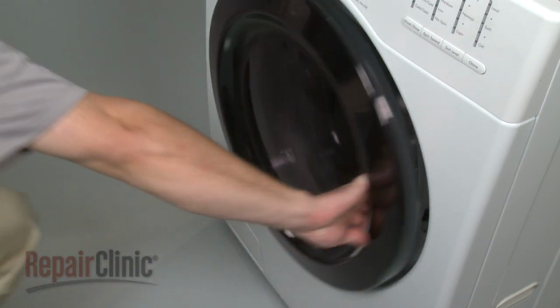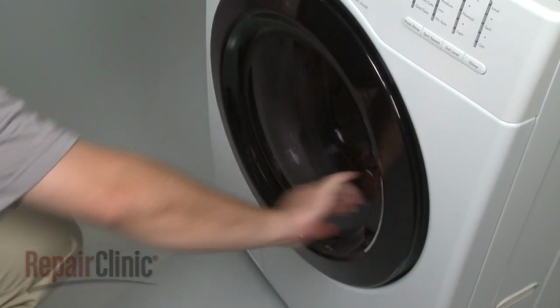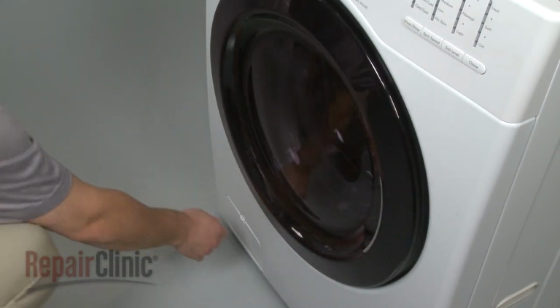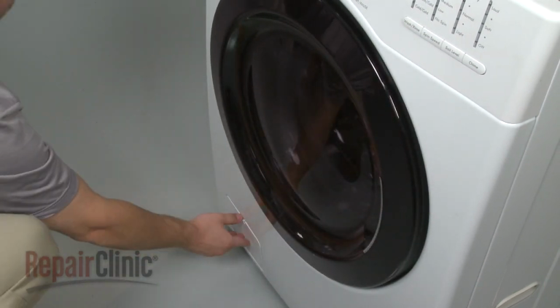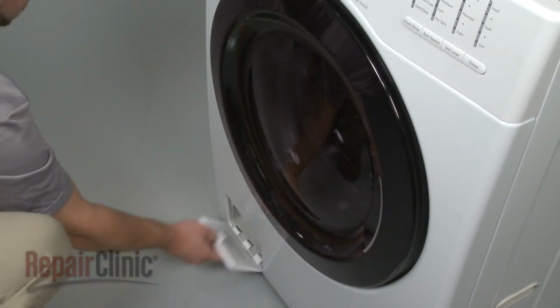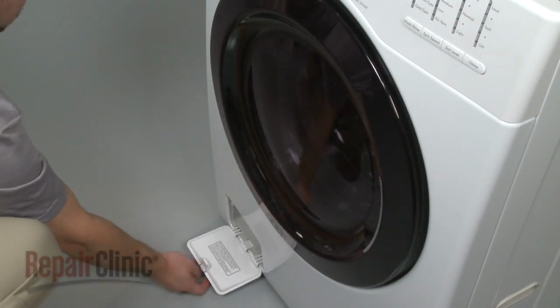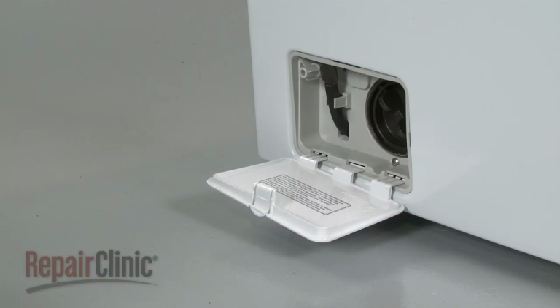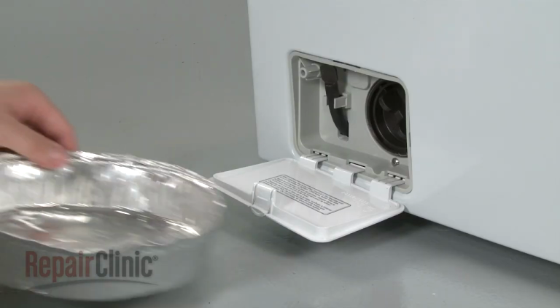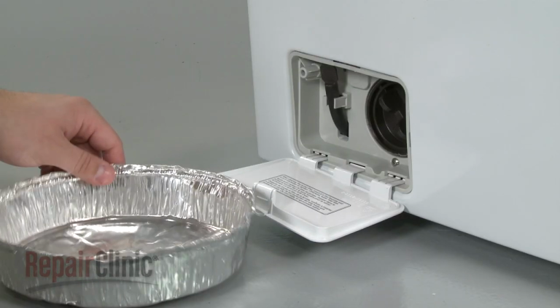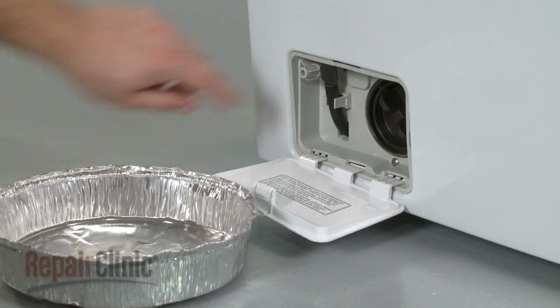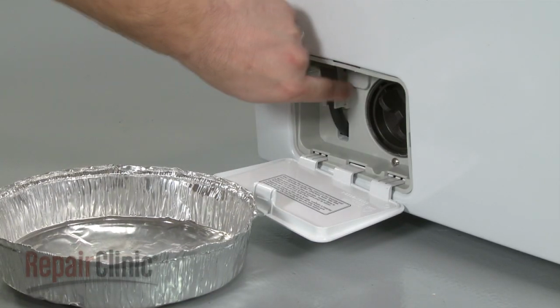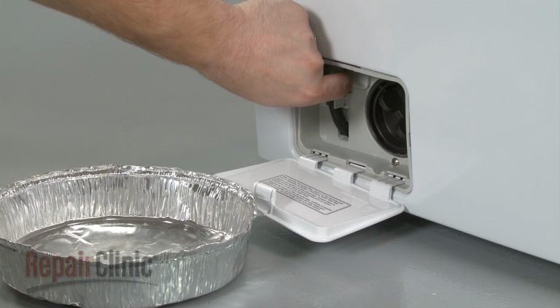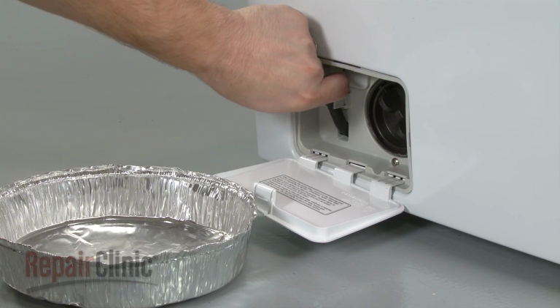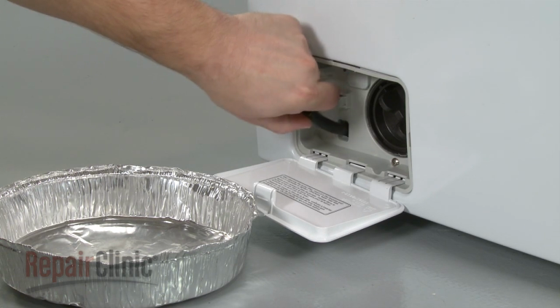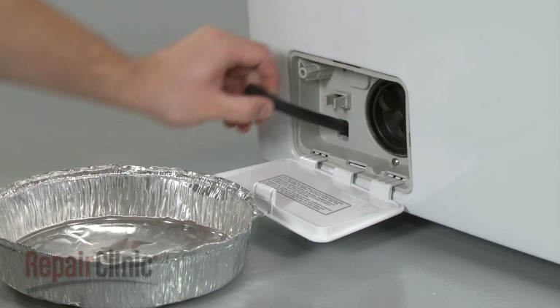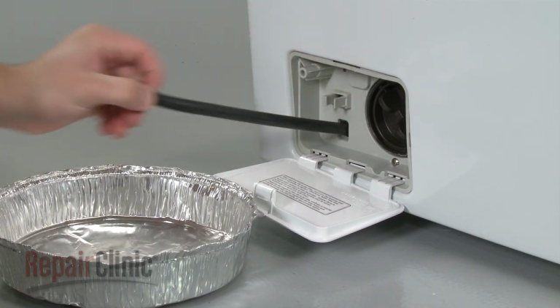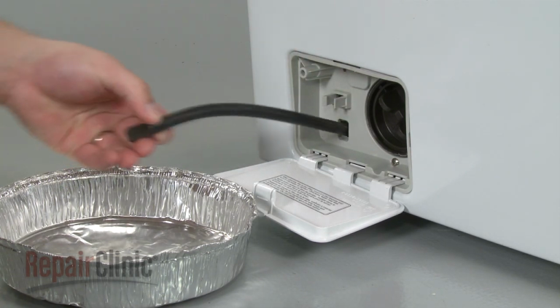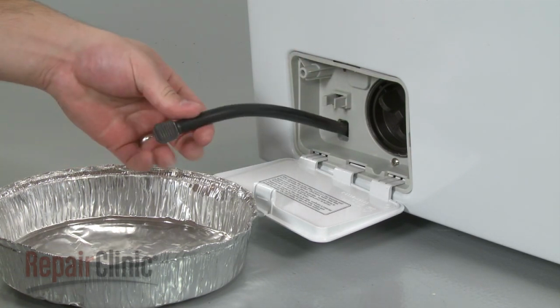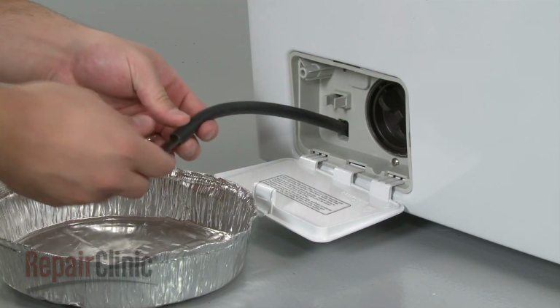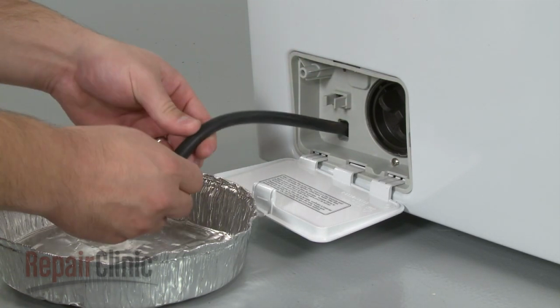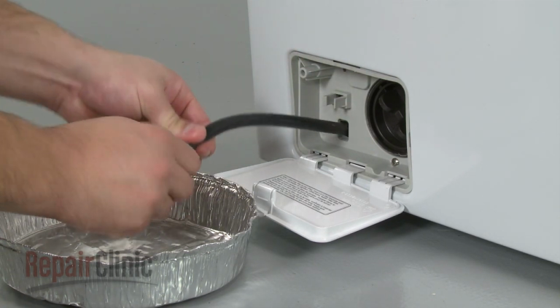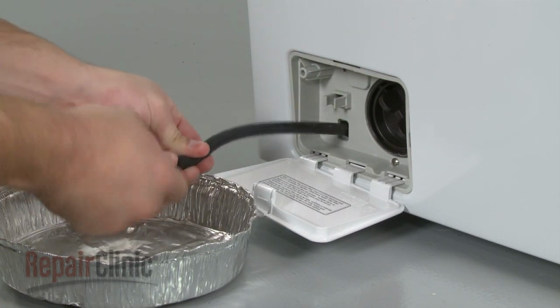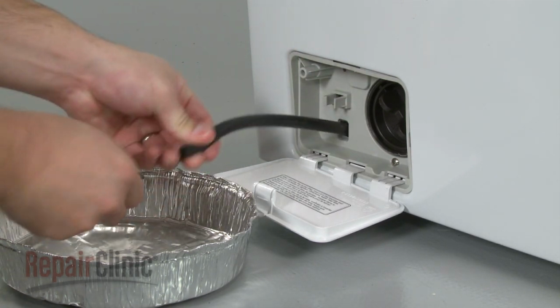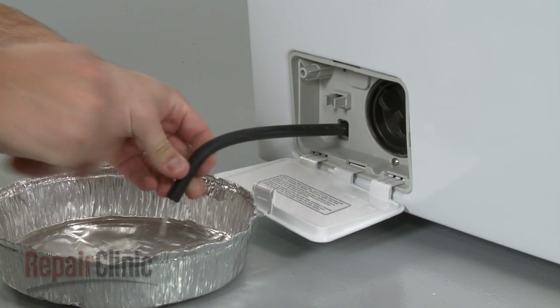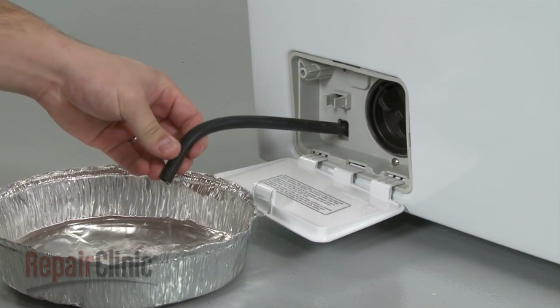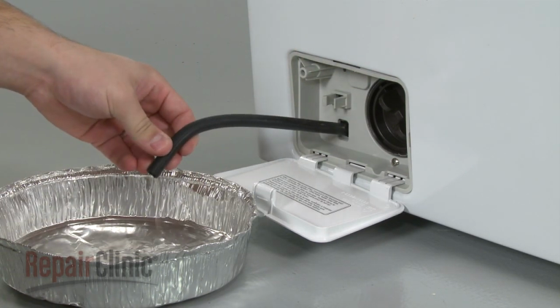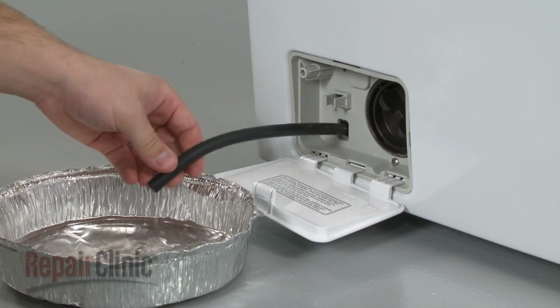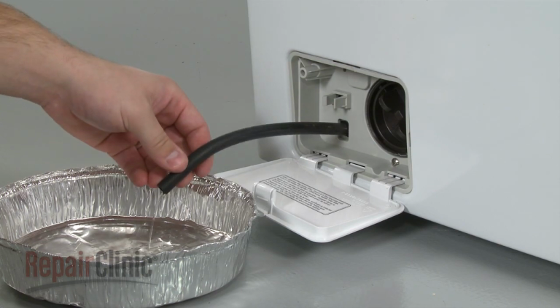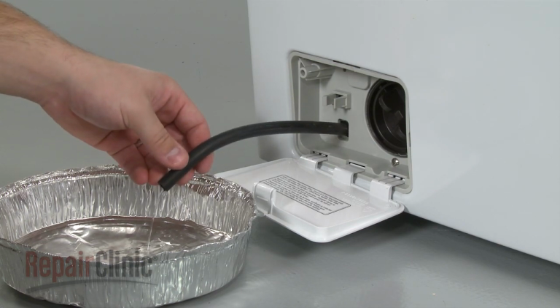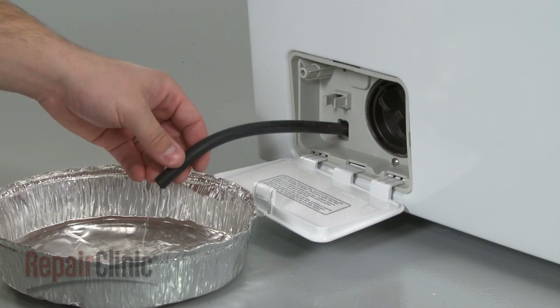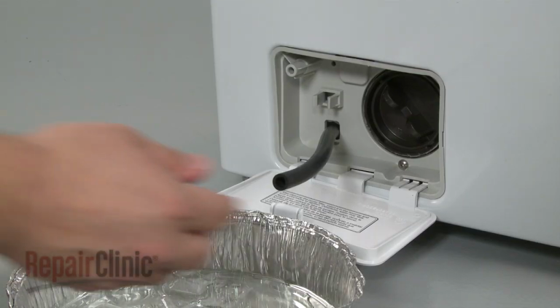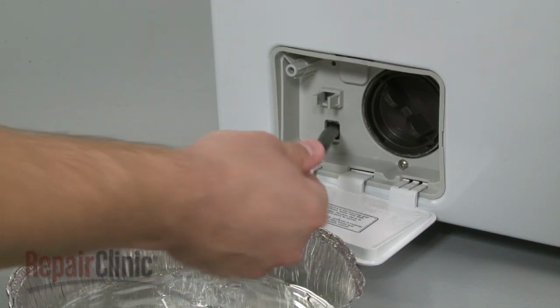Your next step is to open the pump filter cover and unclip the drainage tube. Uncap the tube and drain the excess water, then recap it.